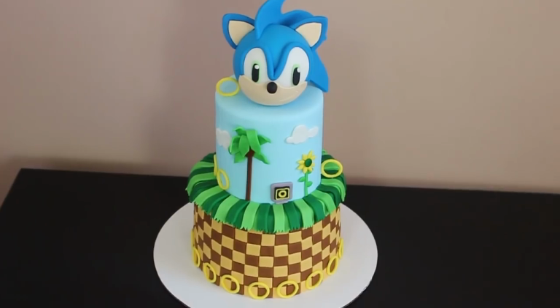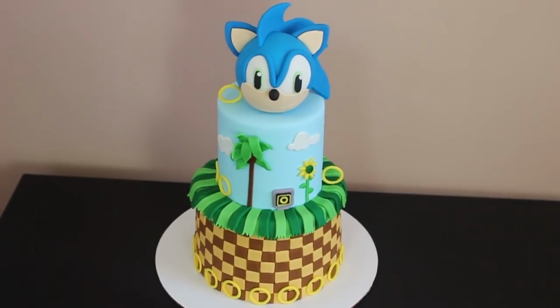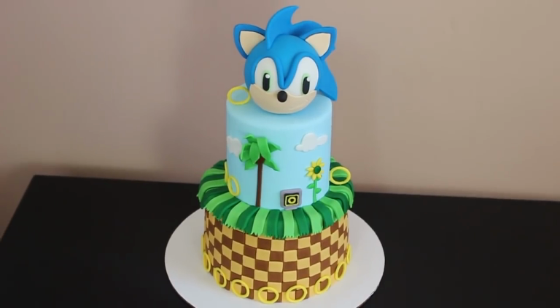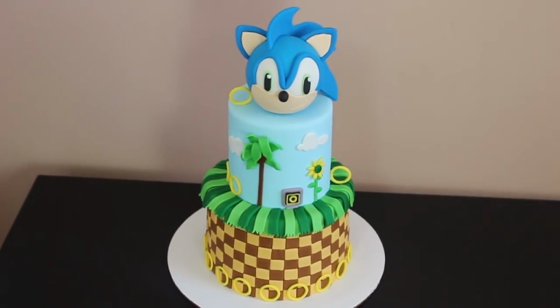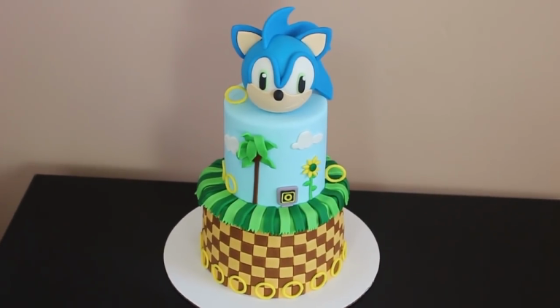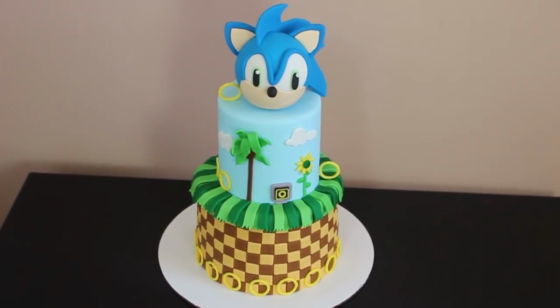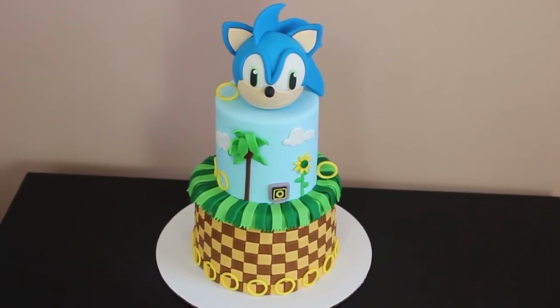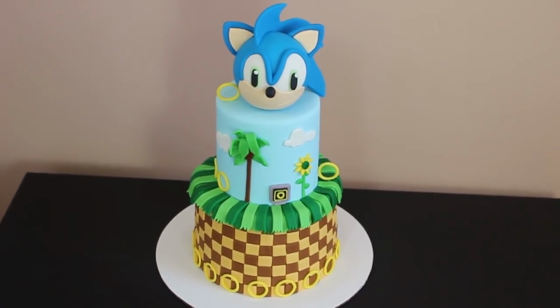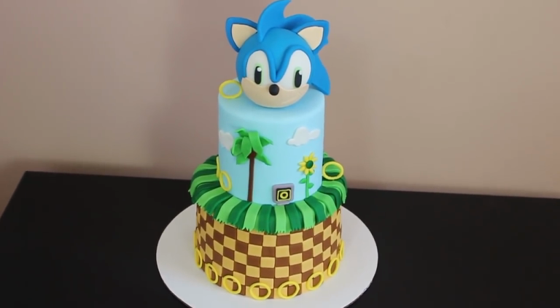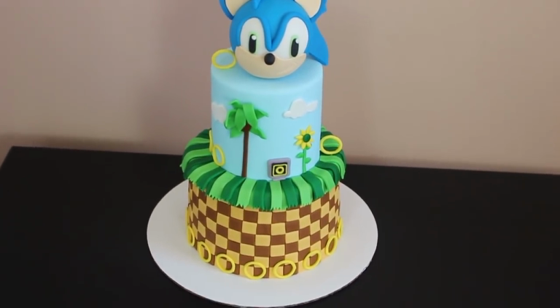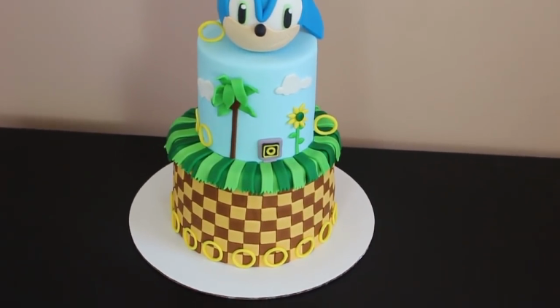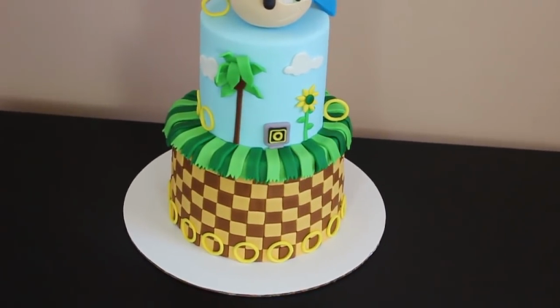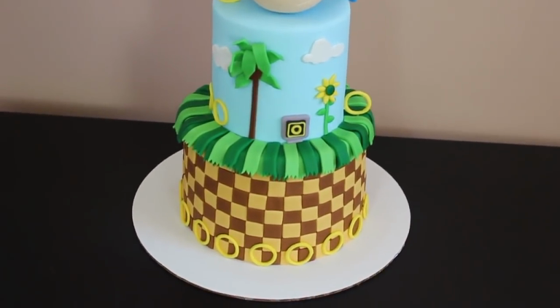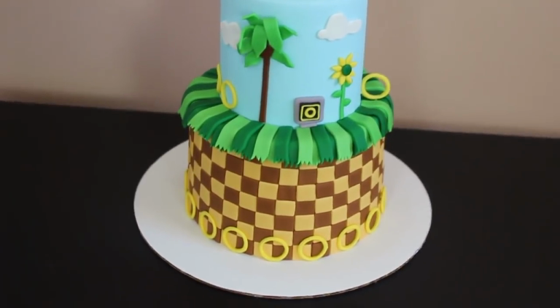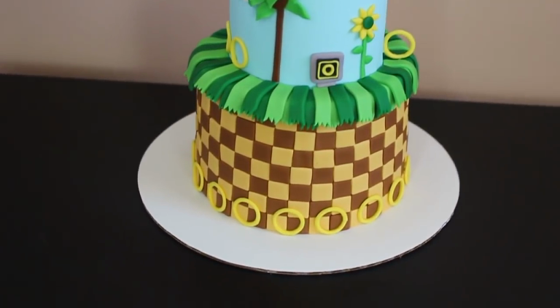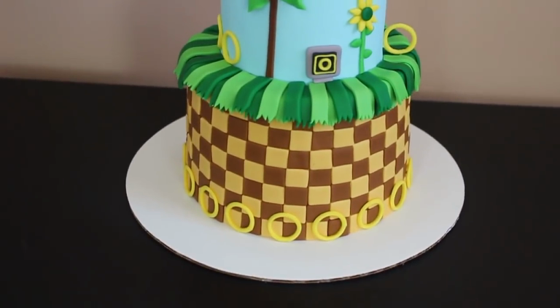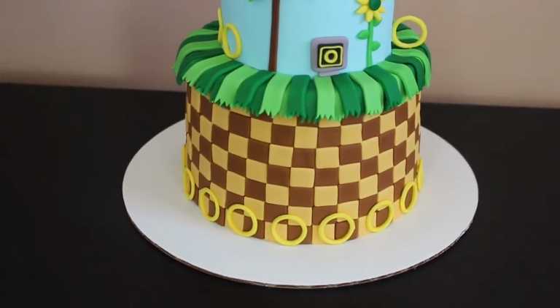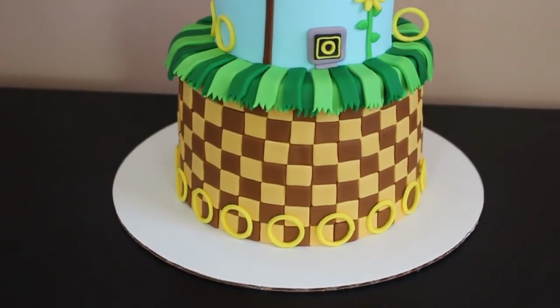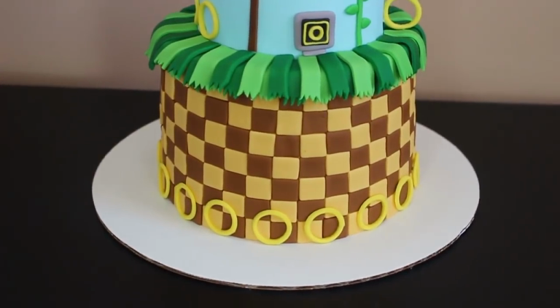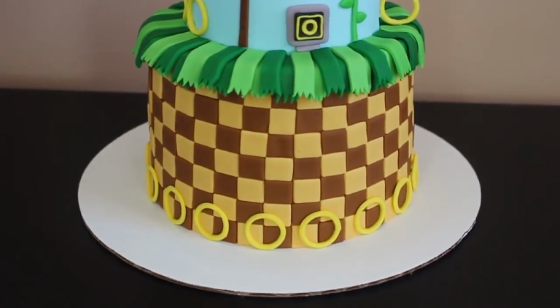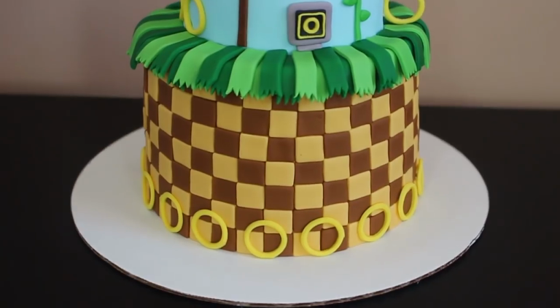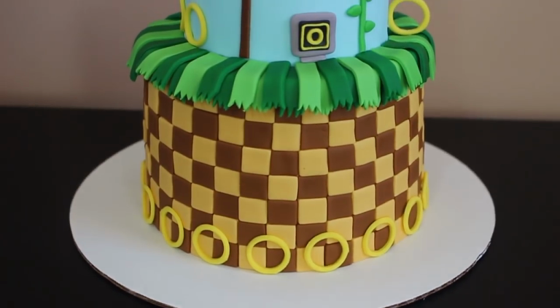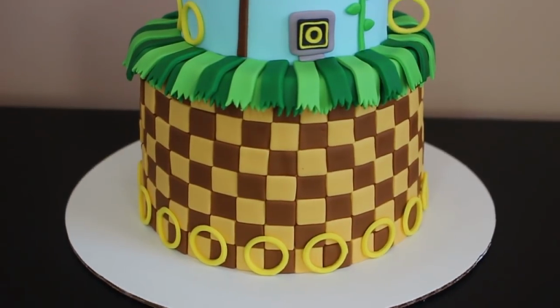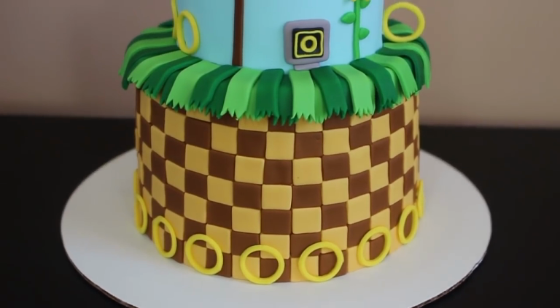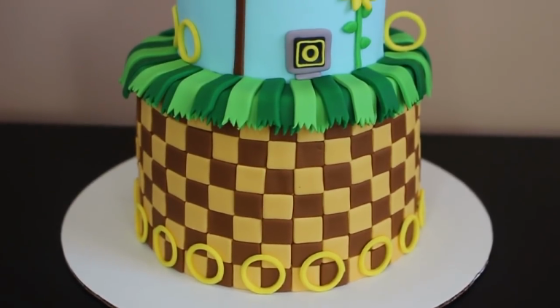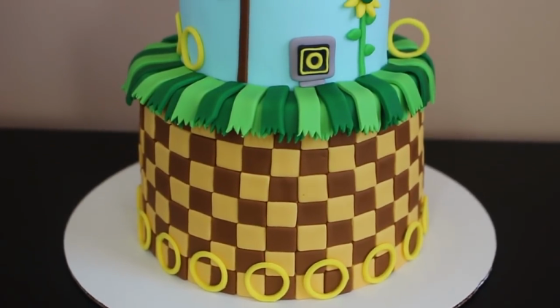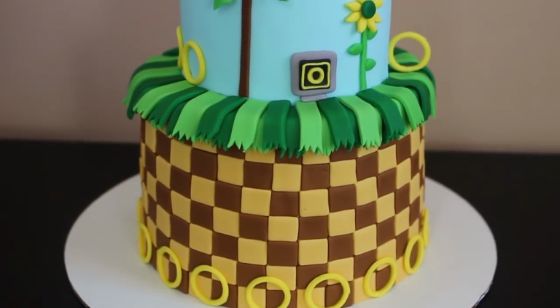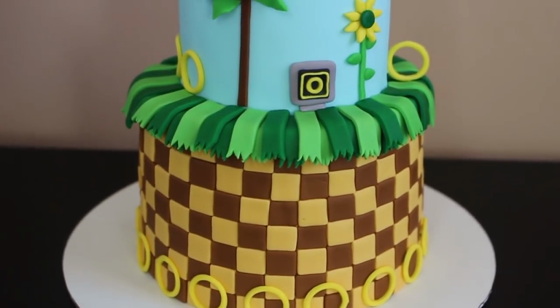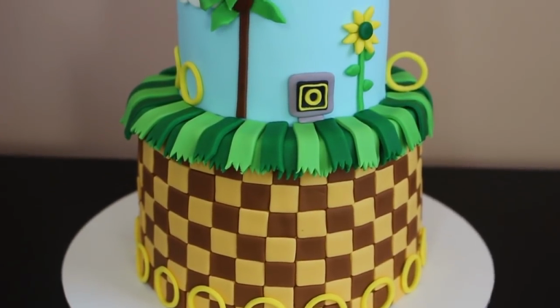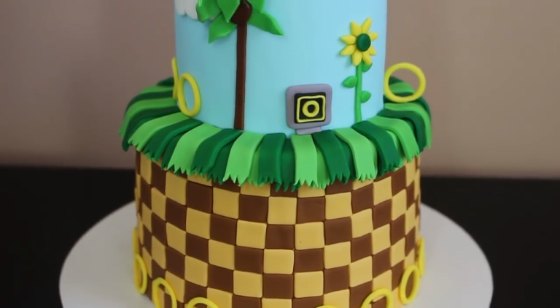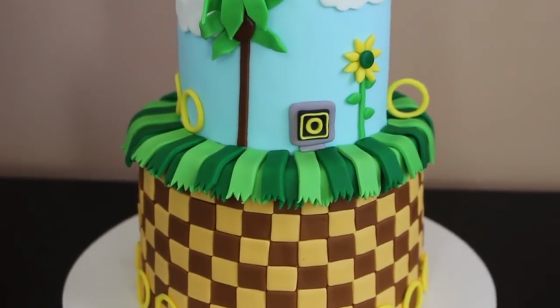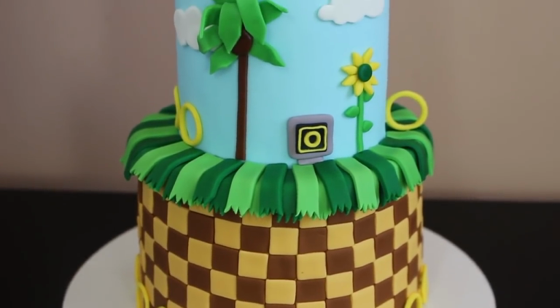Hey guys, welcome back to my channel and thank you so much for watching. In today's video I'm going to be showing how I made this Sonic the Hedgehog themed cake, so let's get right into it.